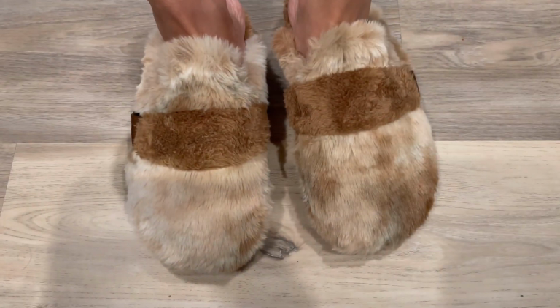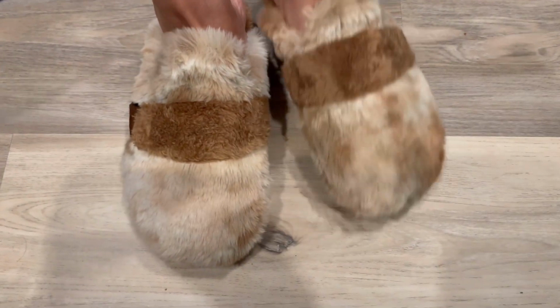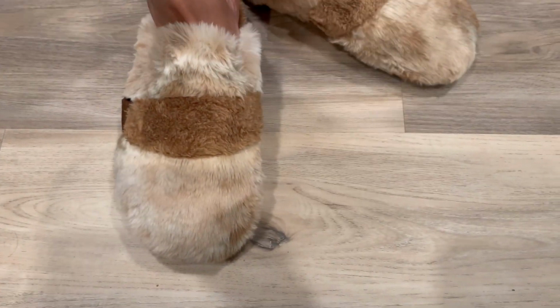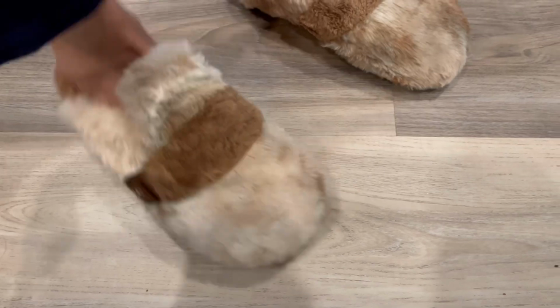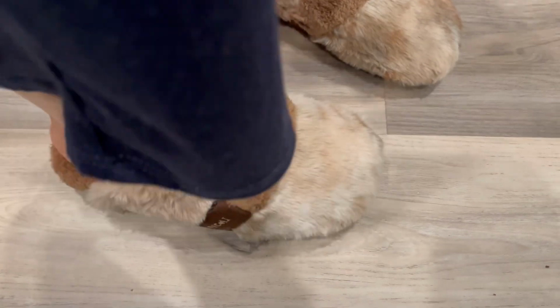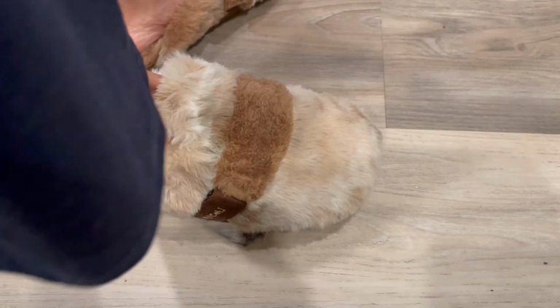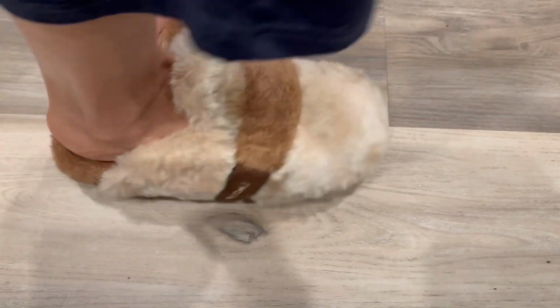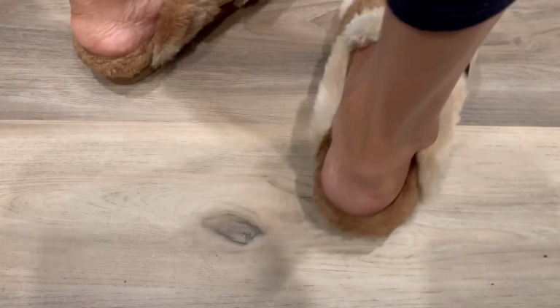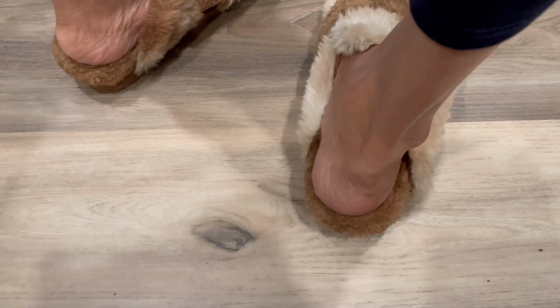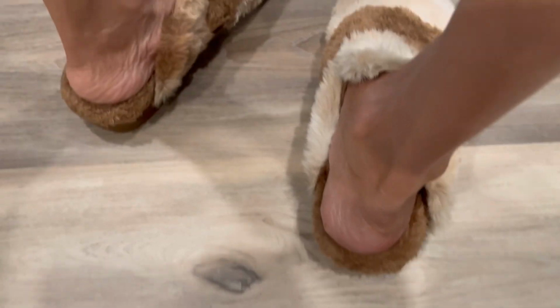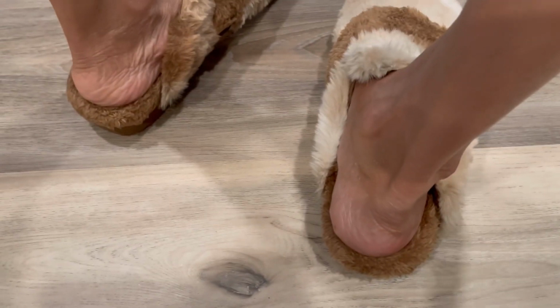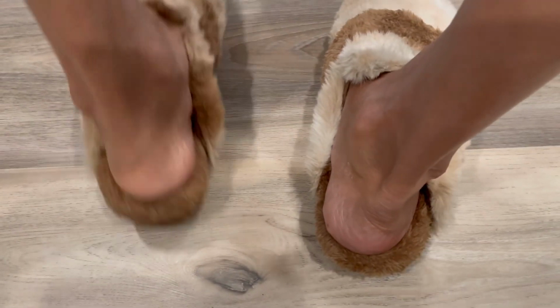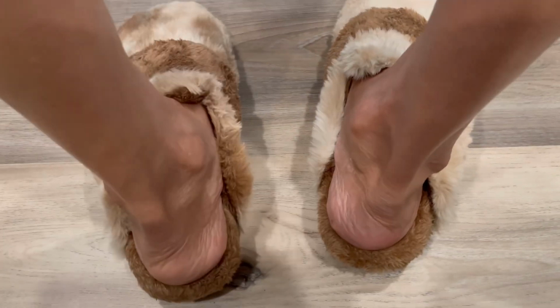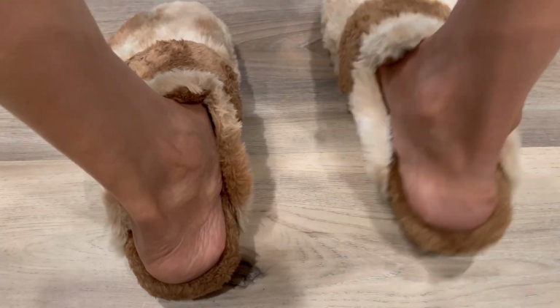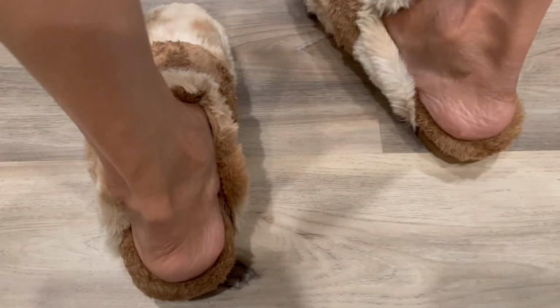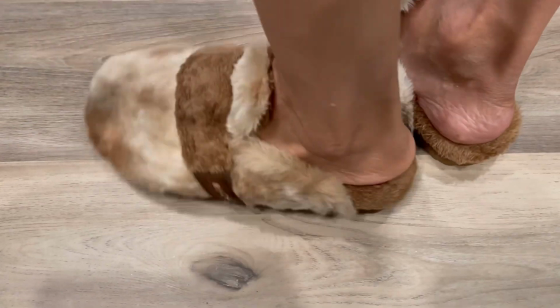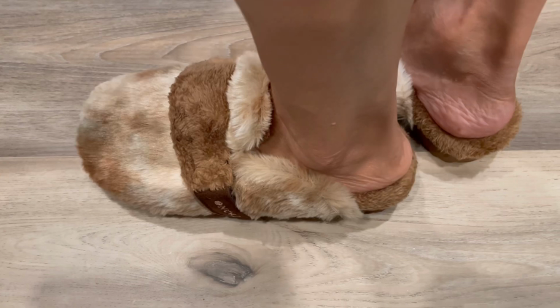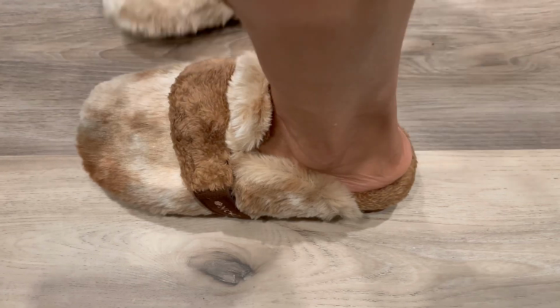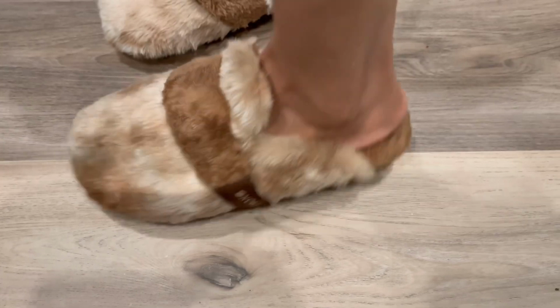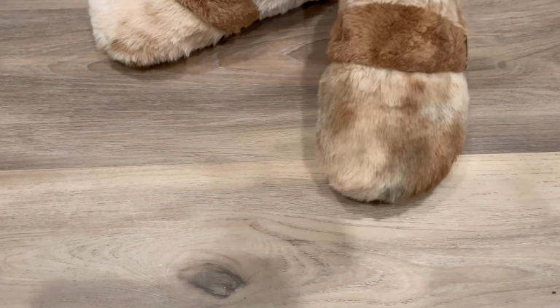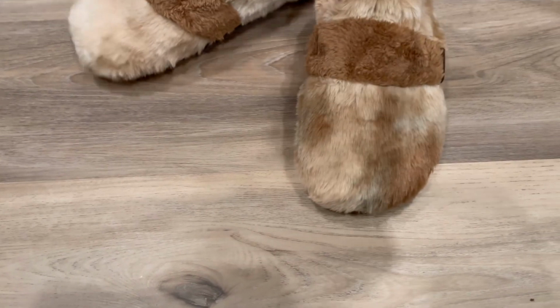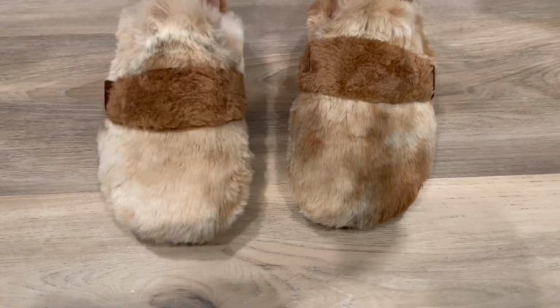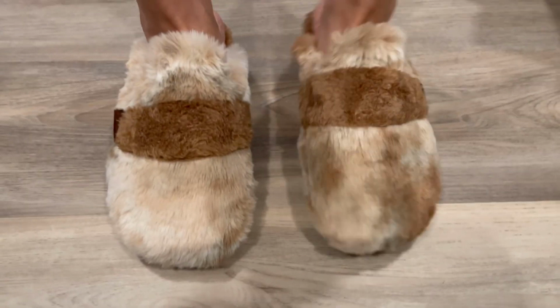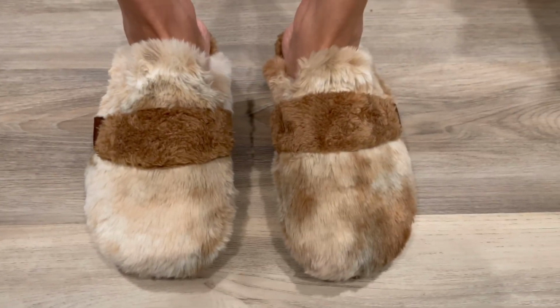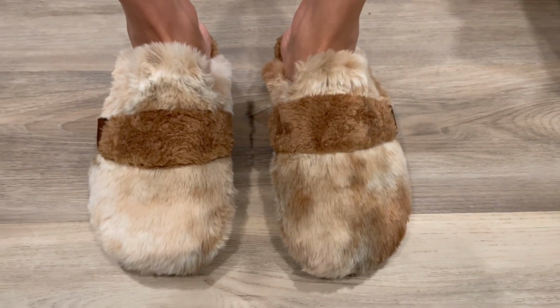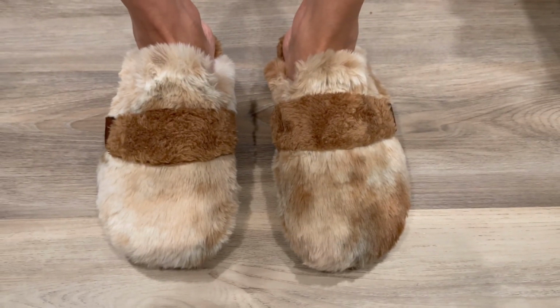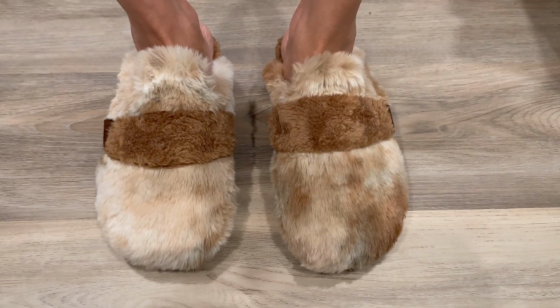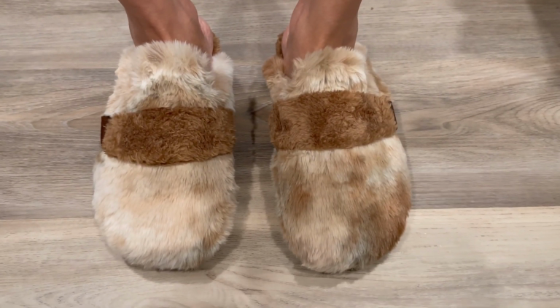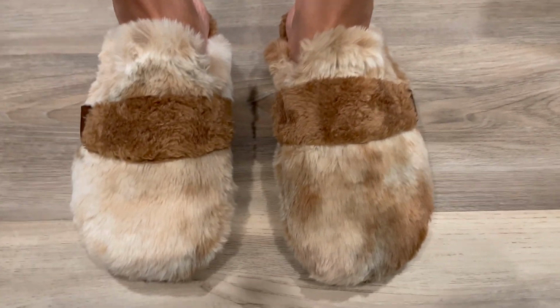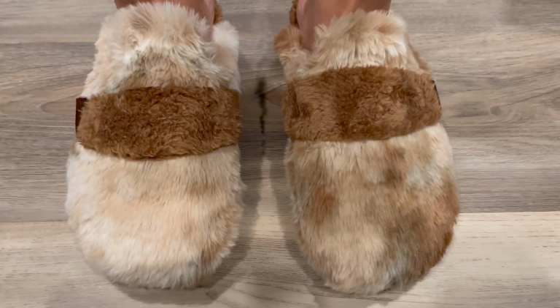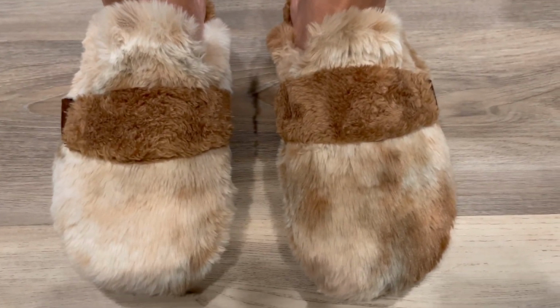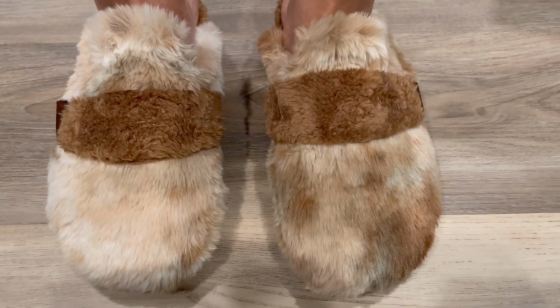This looks really nice on the feet as well, and it's comfortable while wearing and walking. A very nice set of women's slippers.